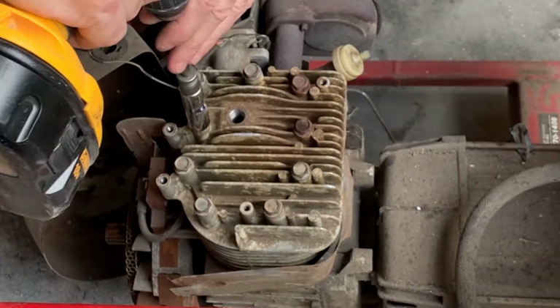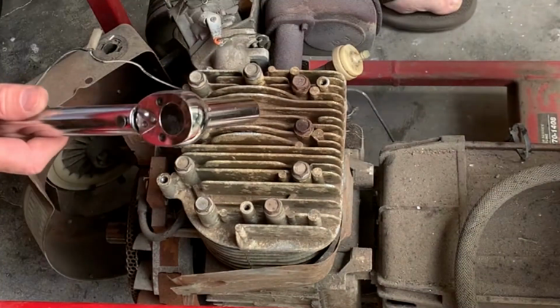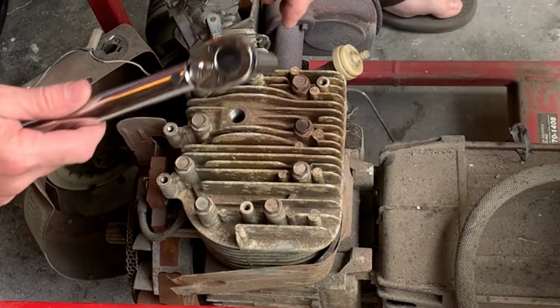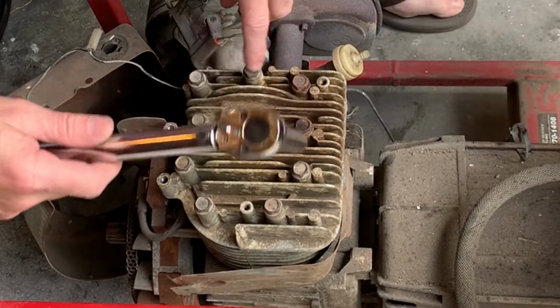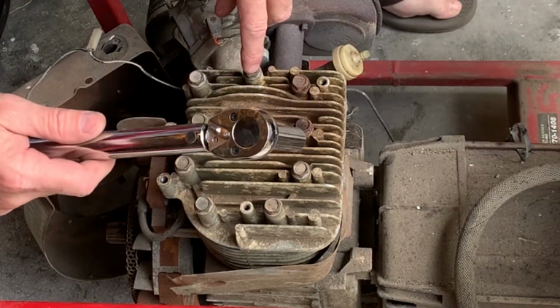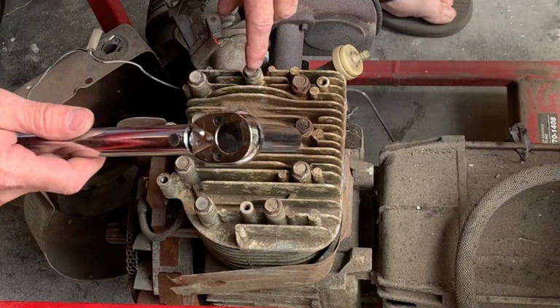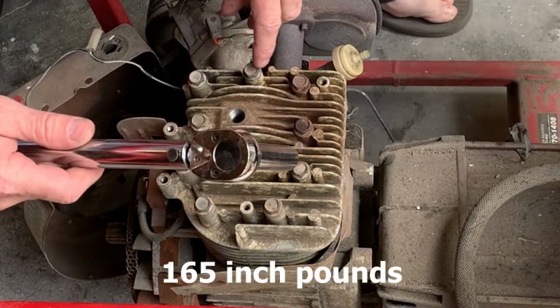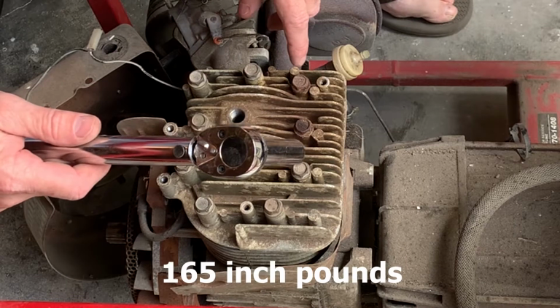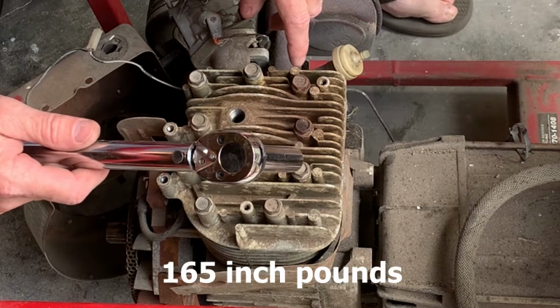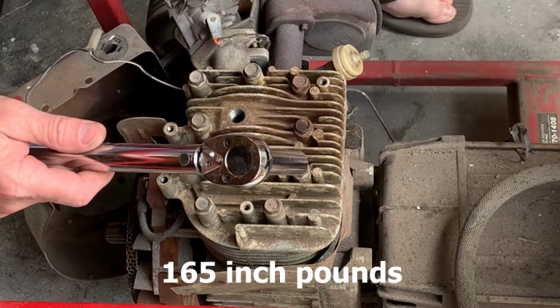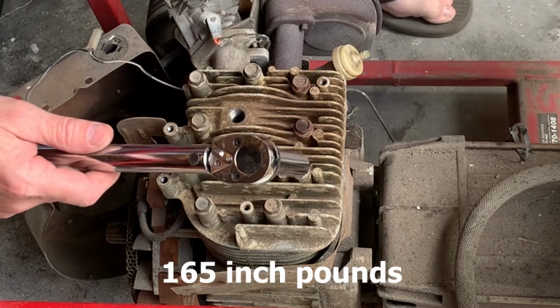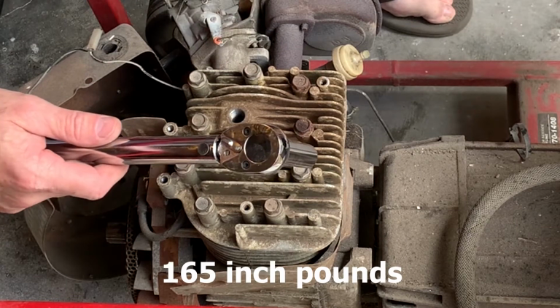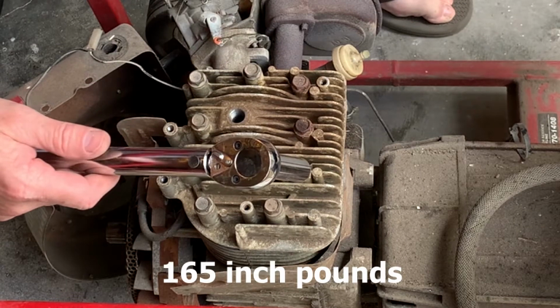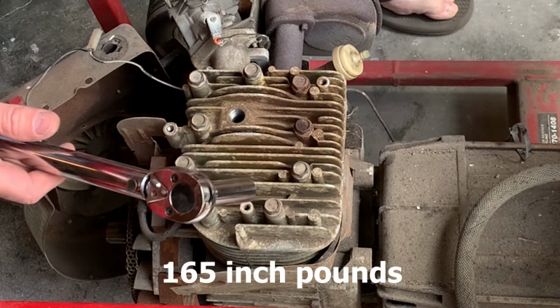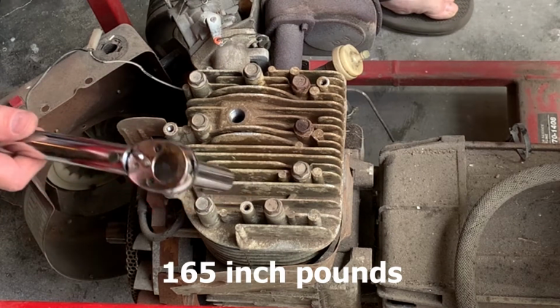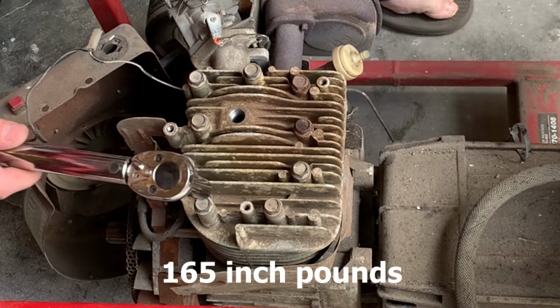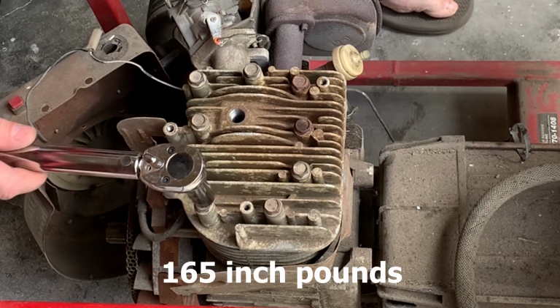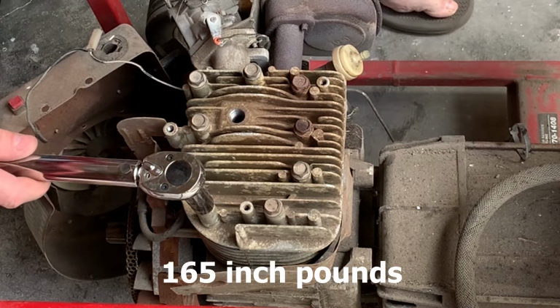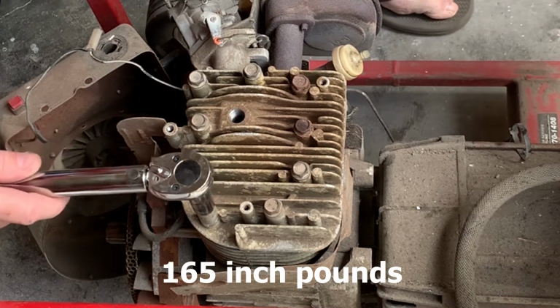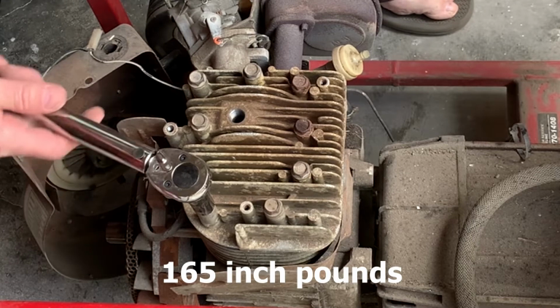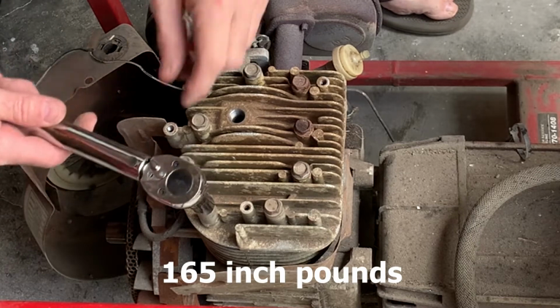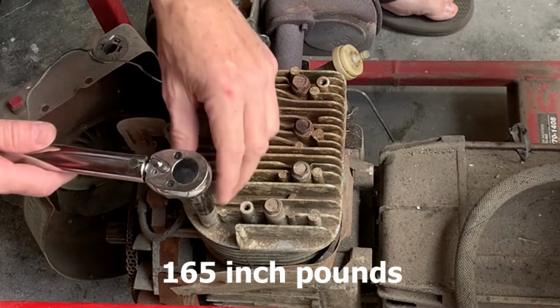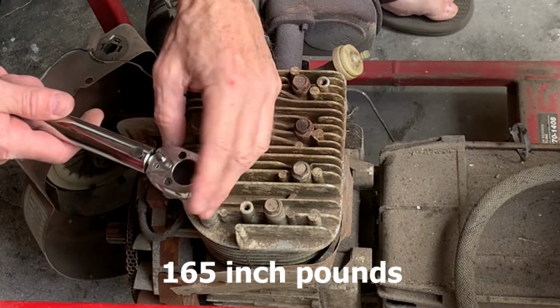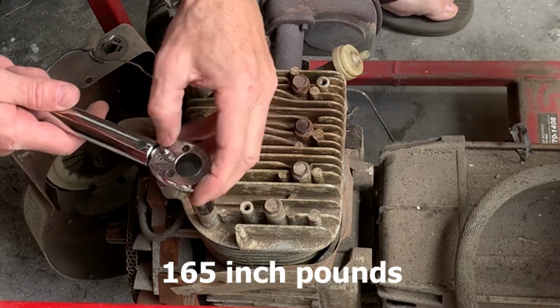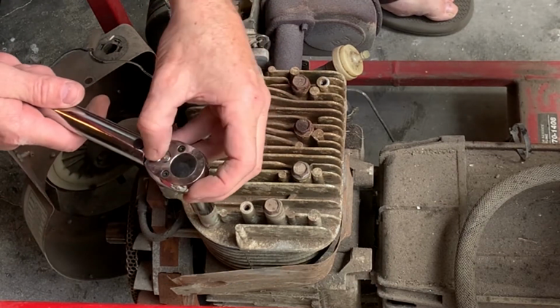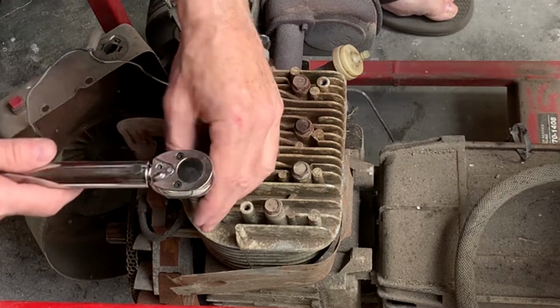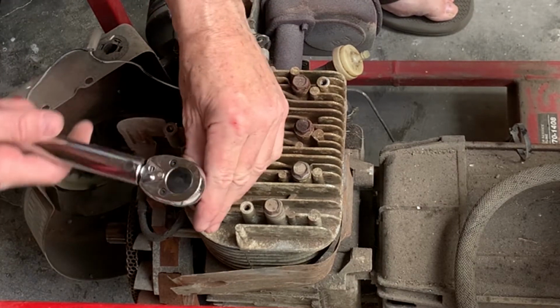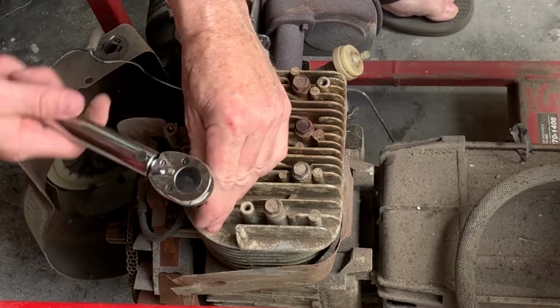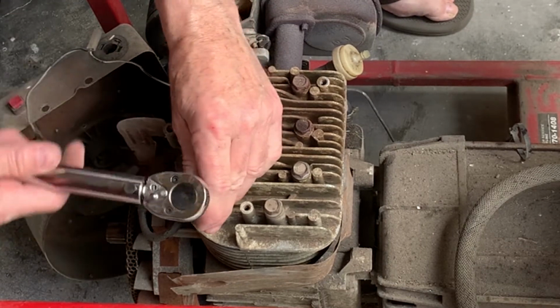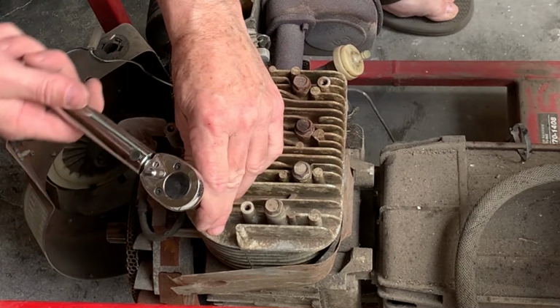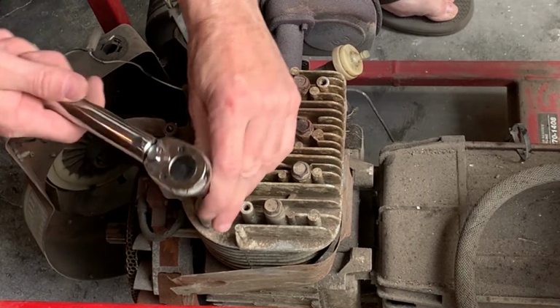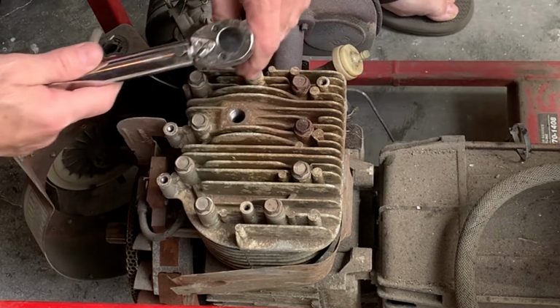We've got the torque wrench set for 165 inch-pounds — that's what I could find on the internet. We're just going to start torquing them up.